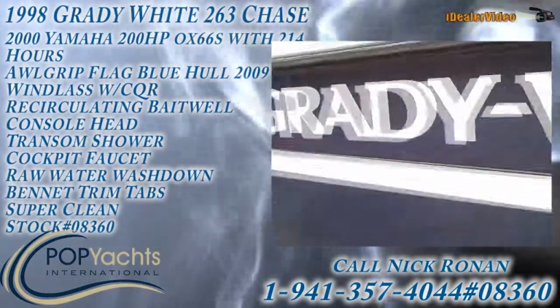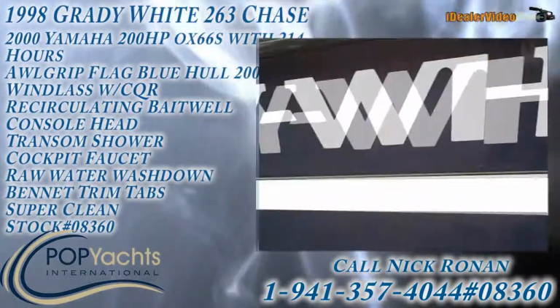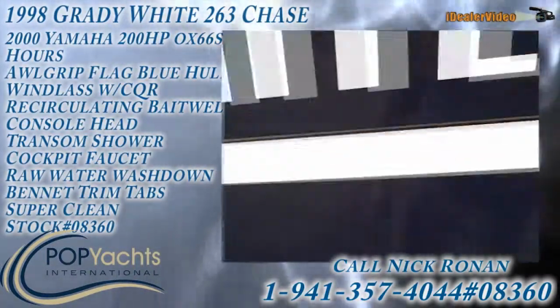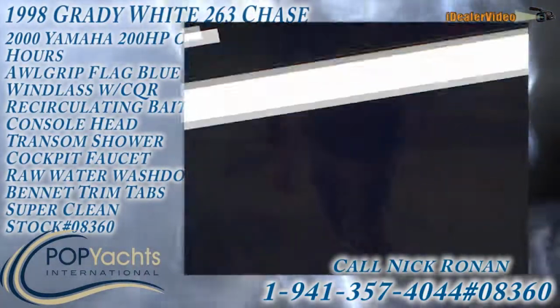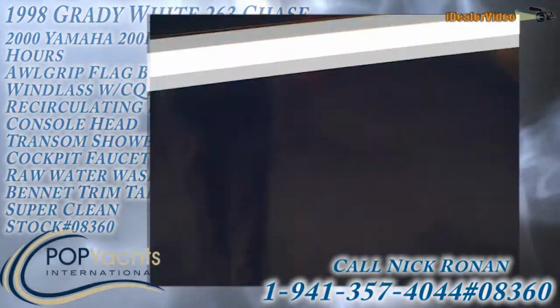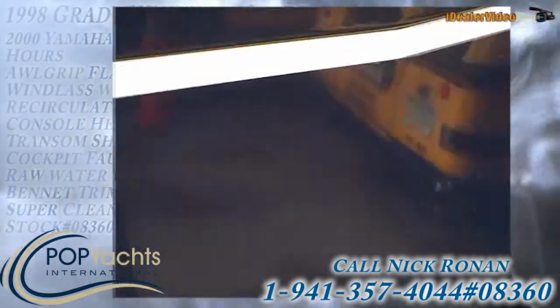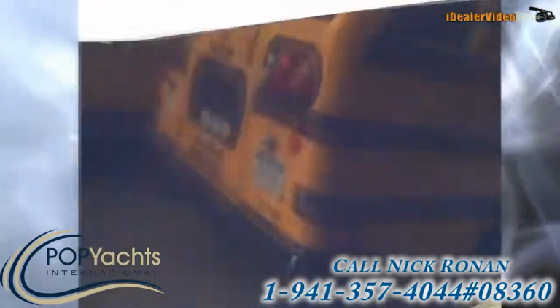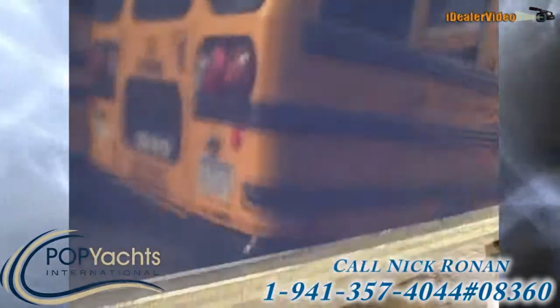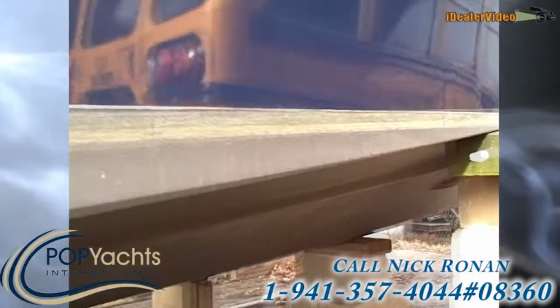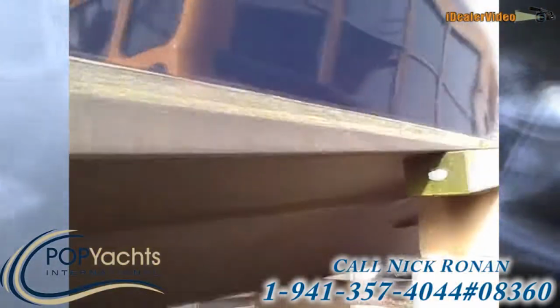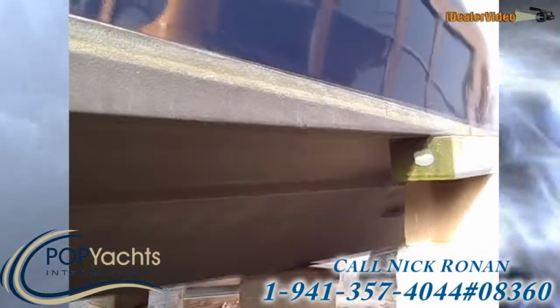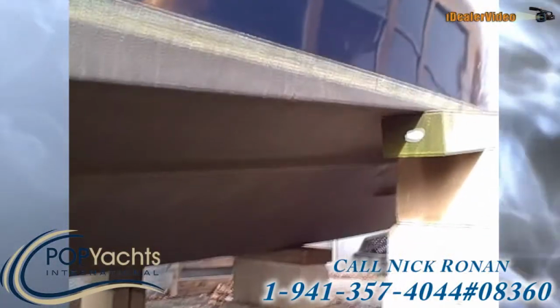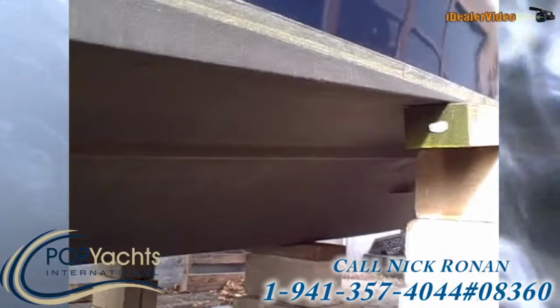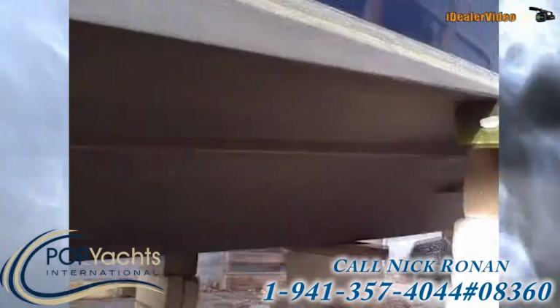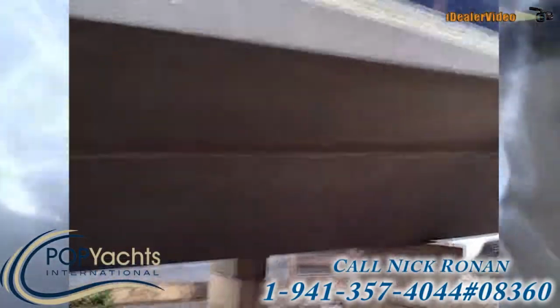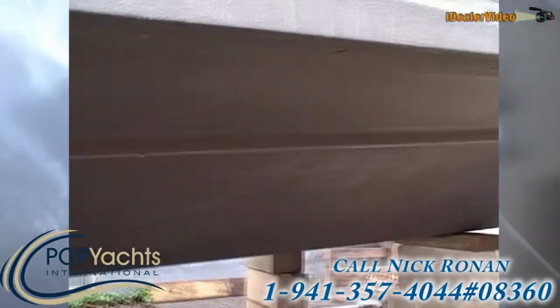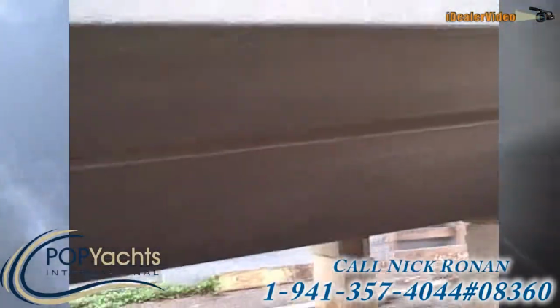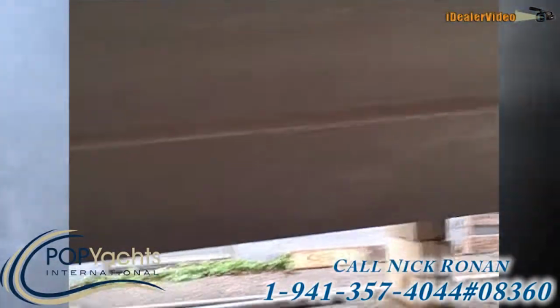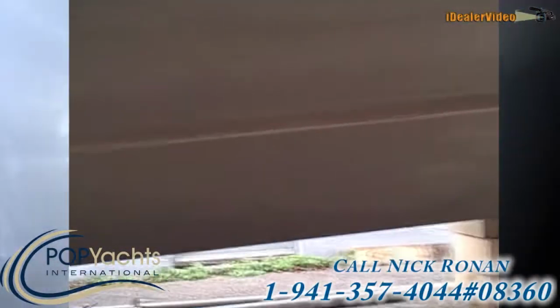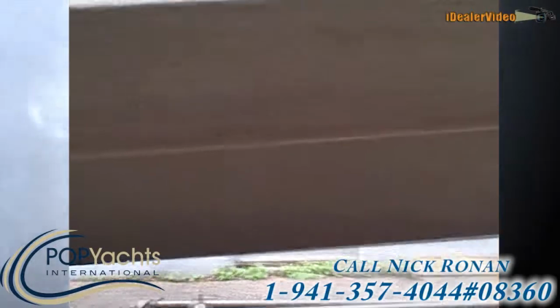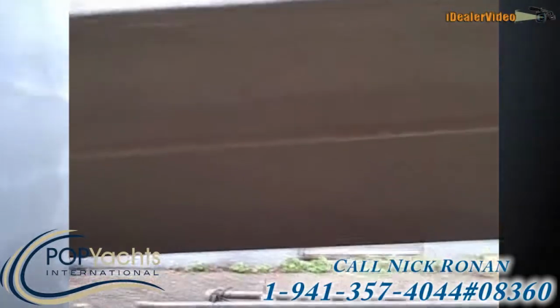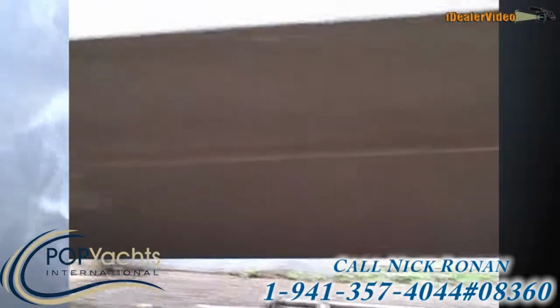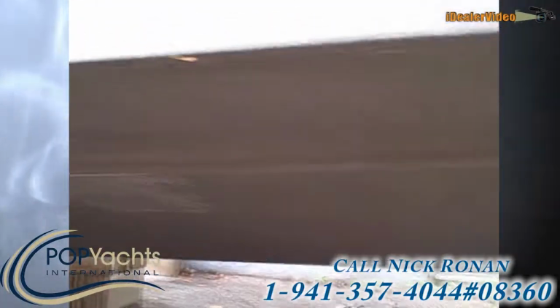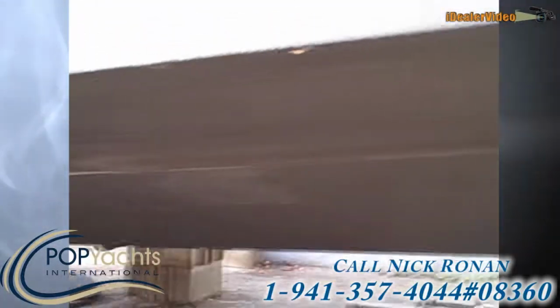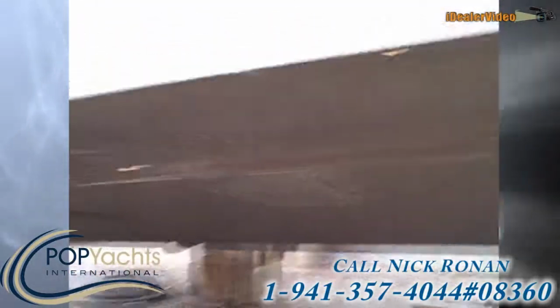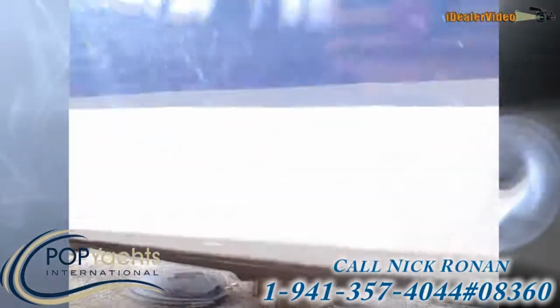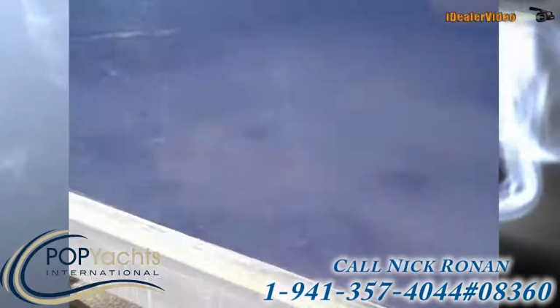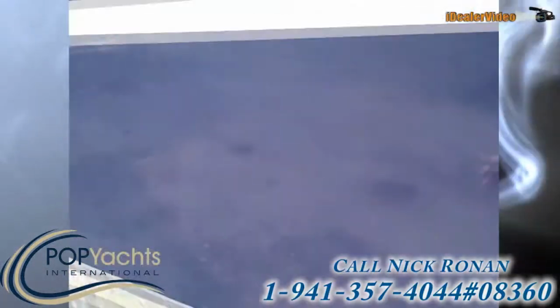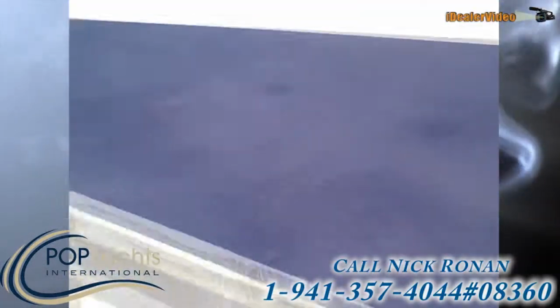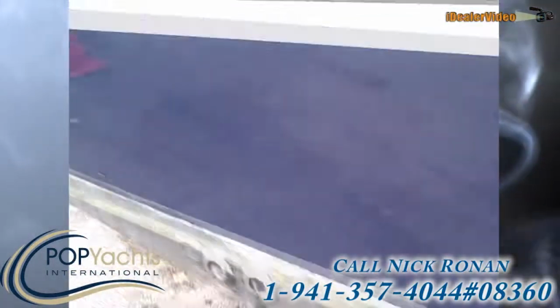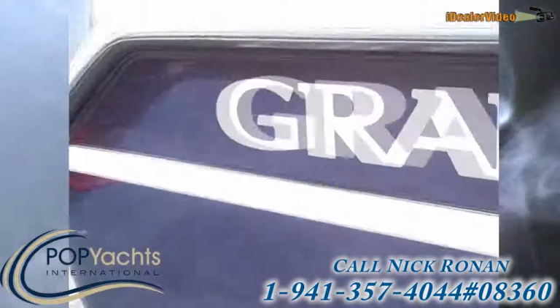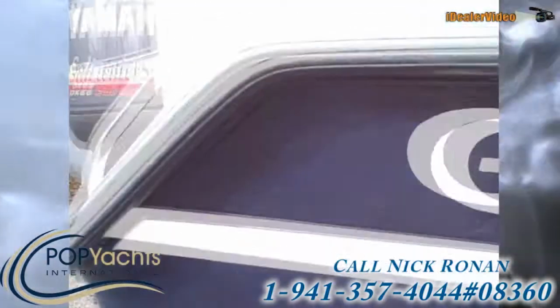Let's take a look at the bottom here — just bottom painted, and it's in great shape. Nothing needs to be done here; it's silky smooth. Just drop it in the water and run. Let's hop on board and take a look.